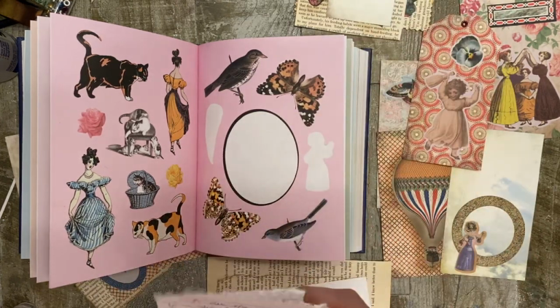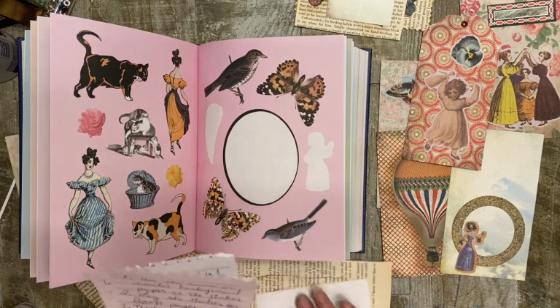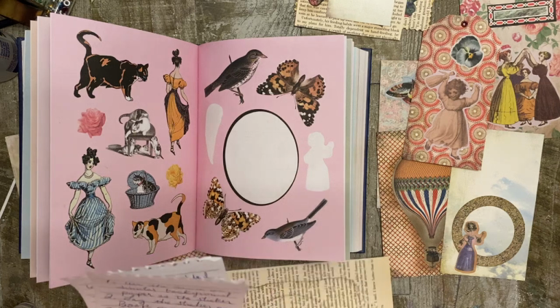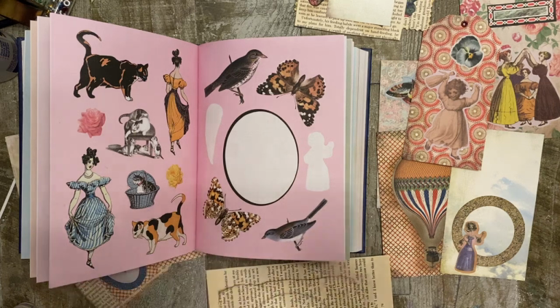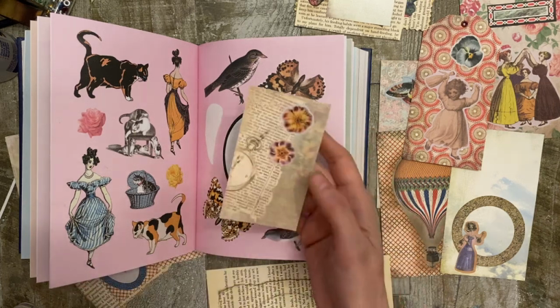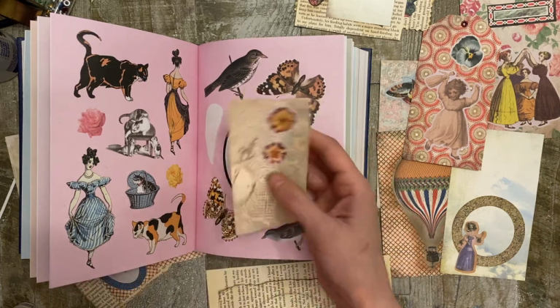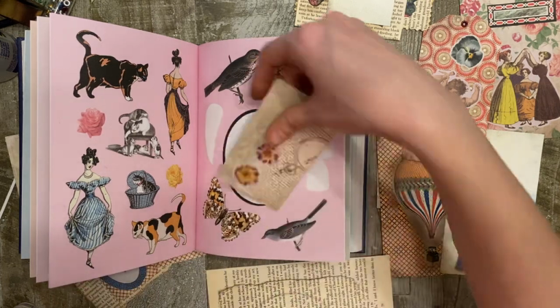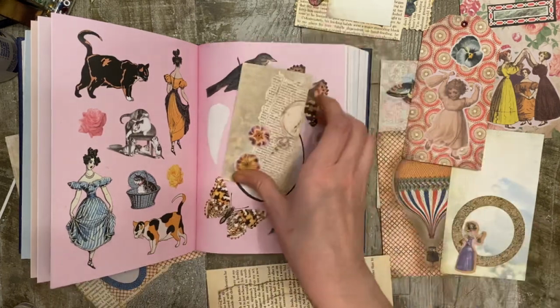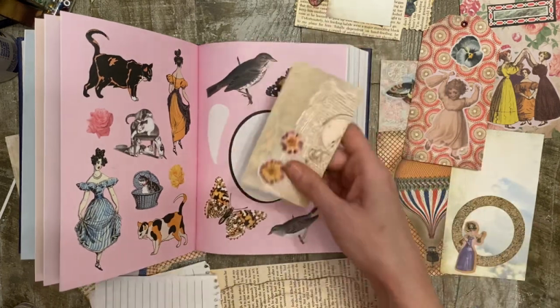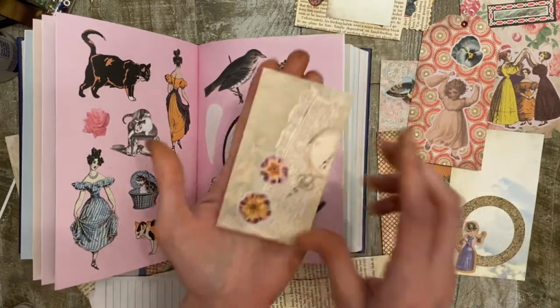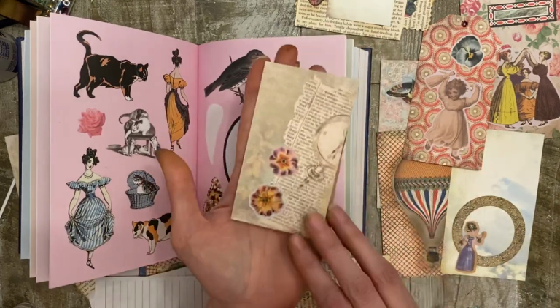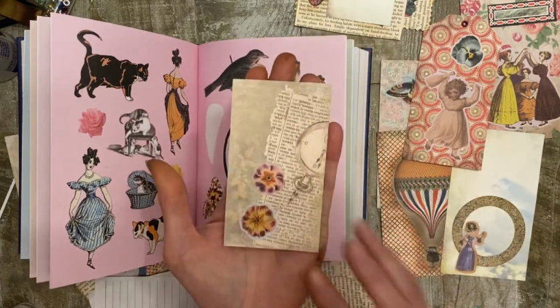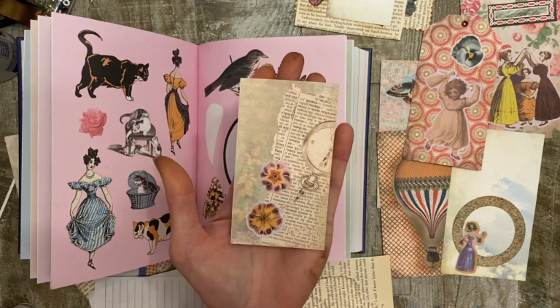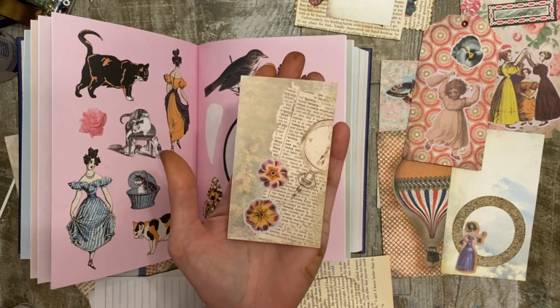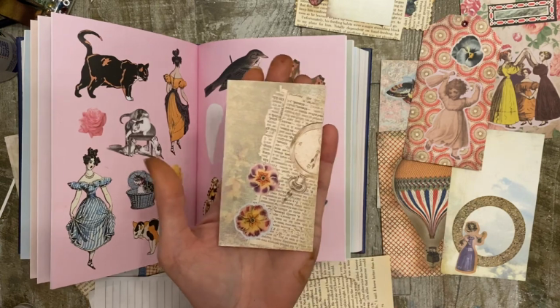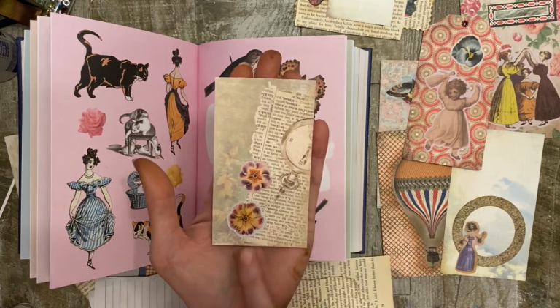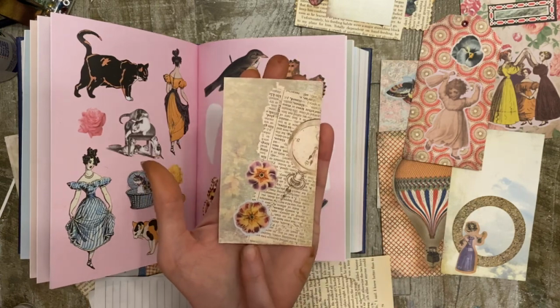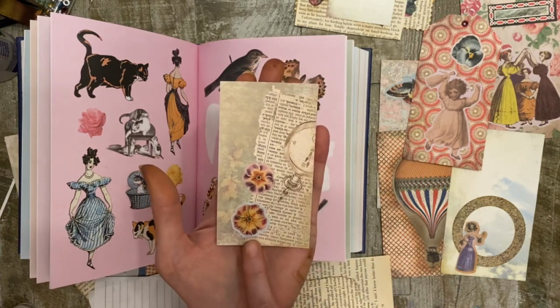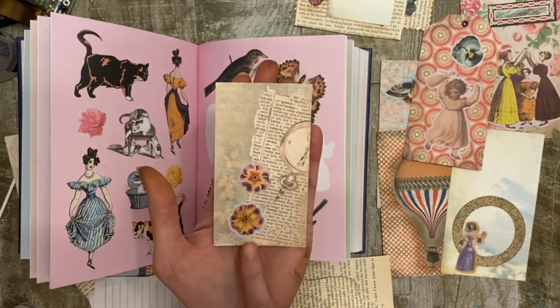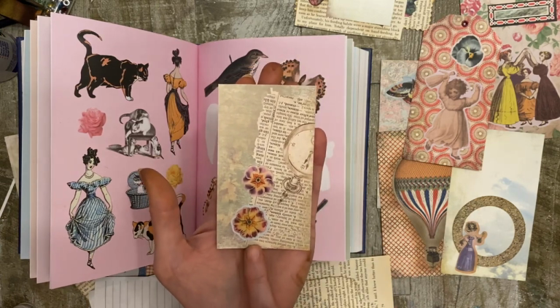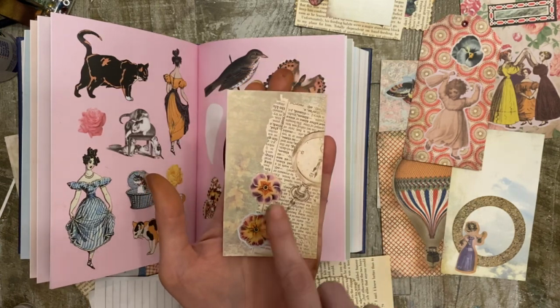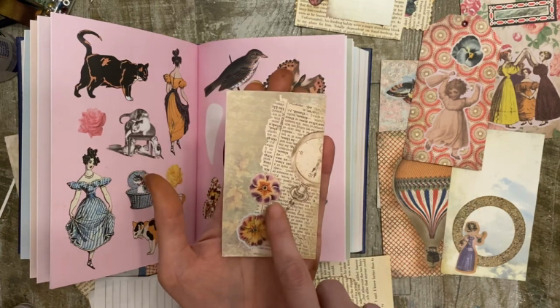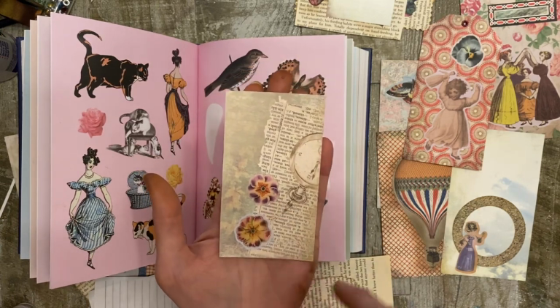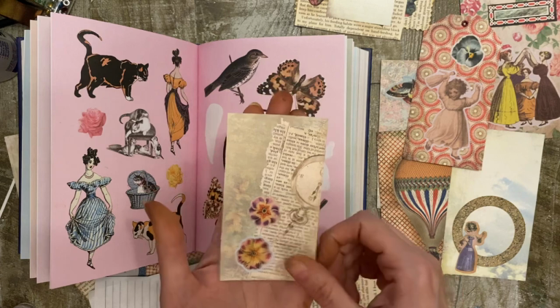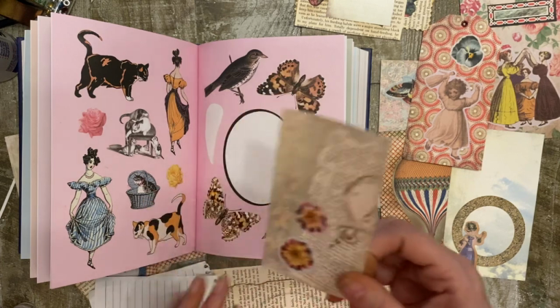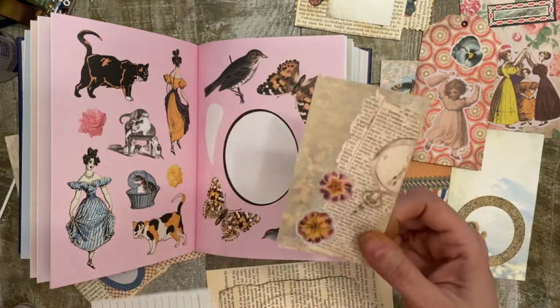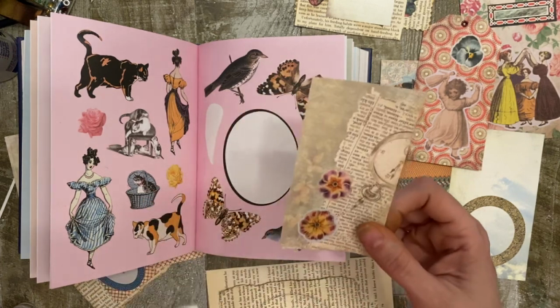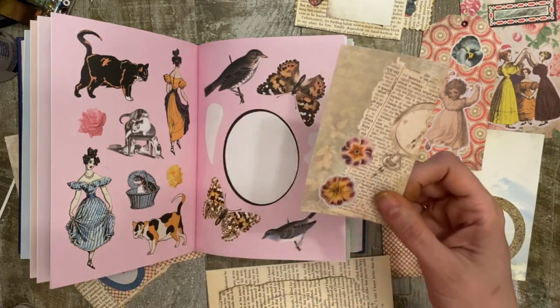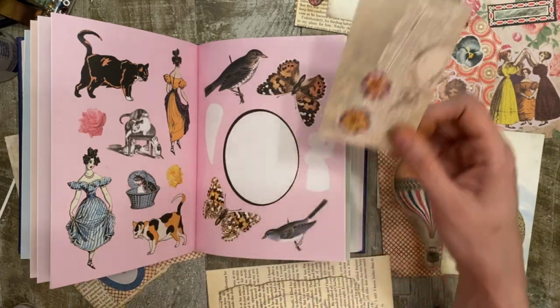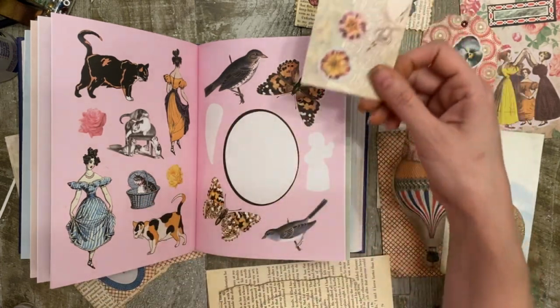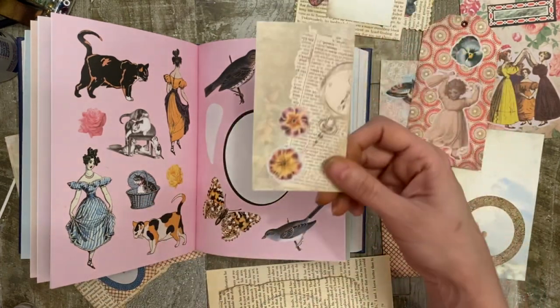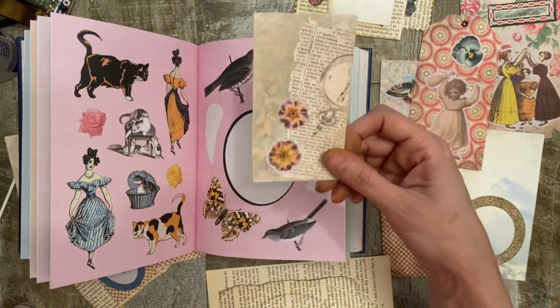Number five is also trim the border. Here's a great example of two different flowers that were on the same page. This one has the border on it and this one I trimmed the border off. So number five is trim the border off of the sticker.